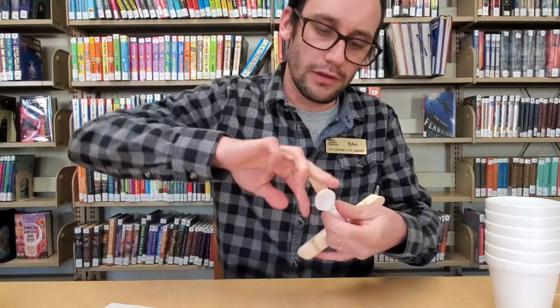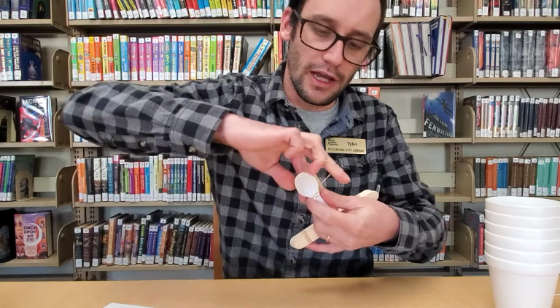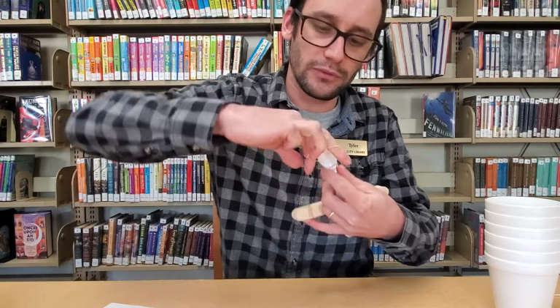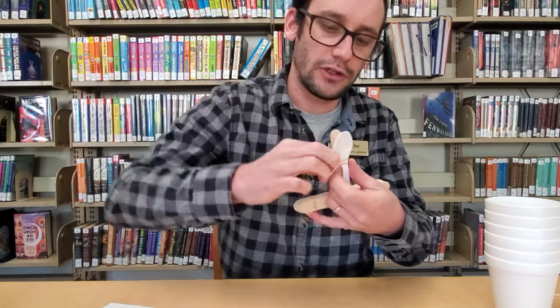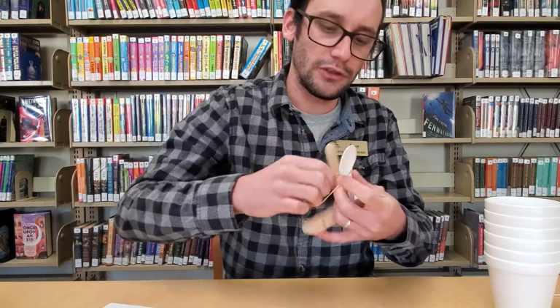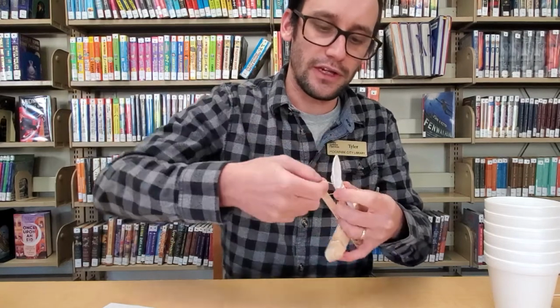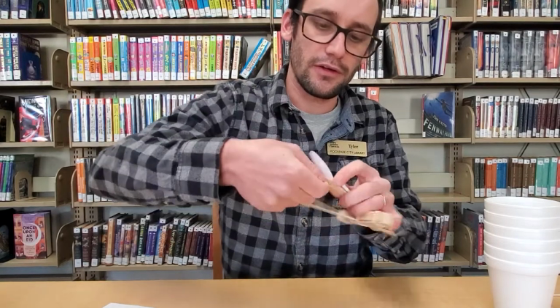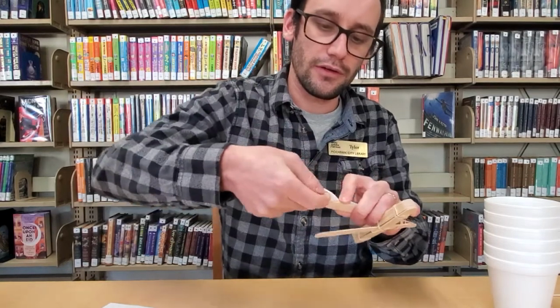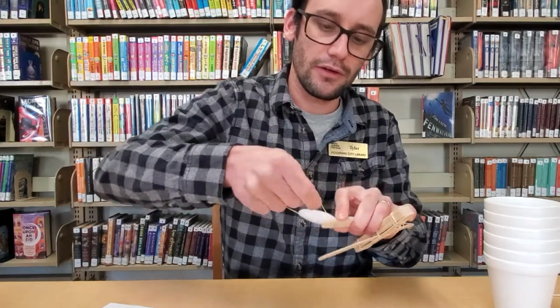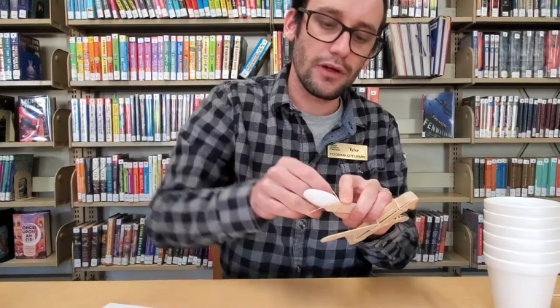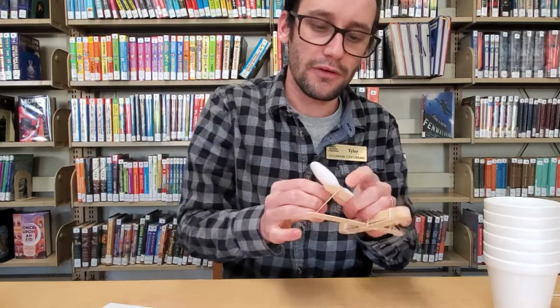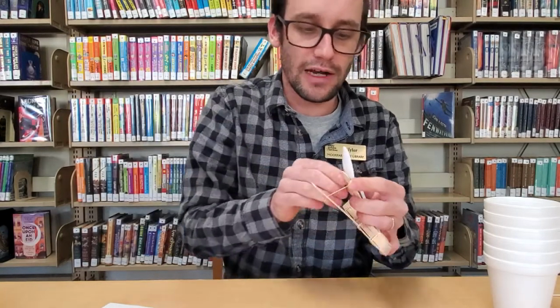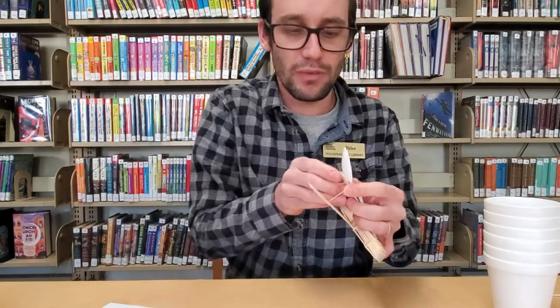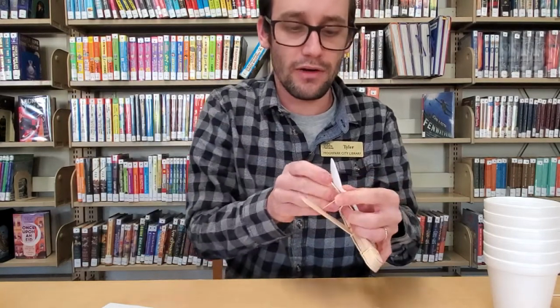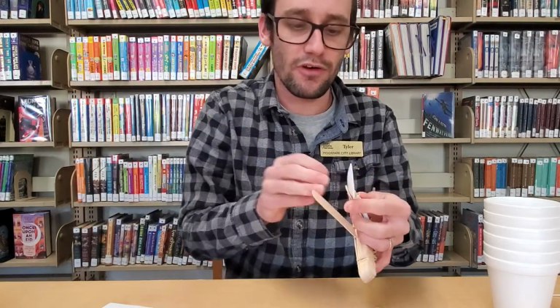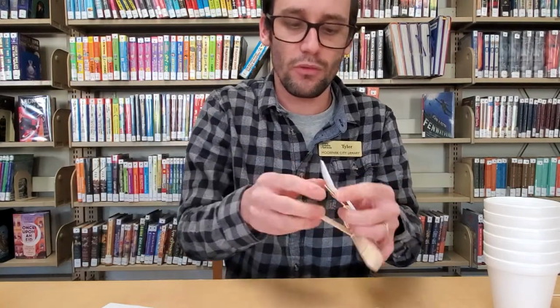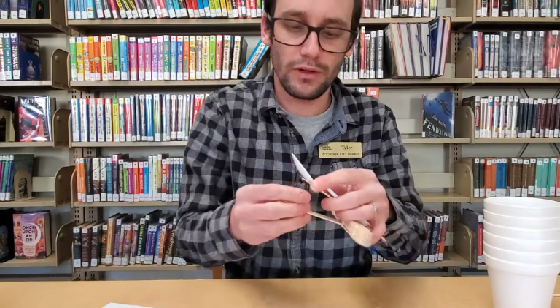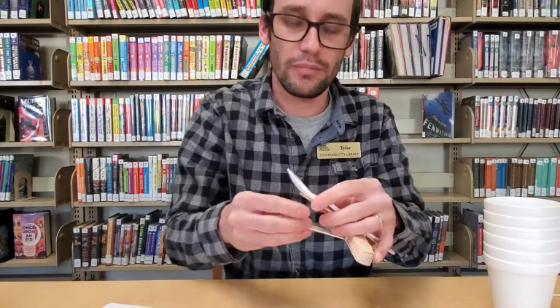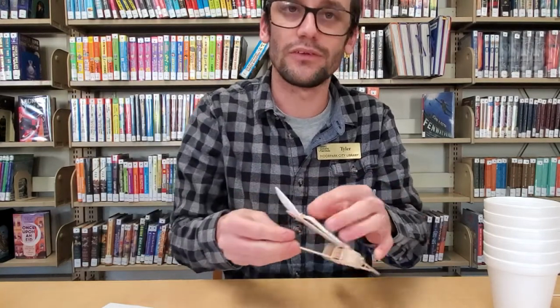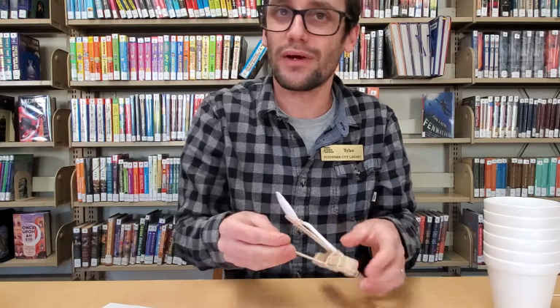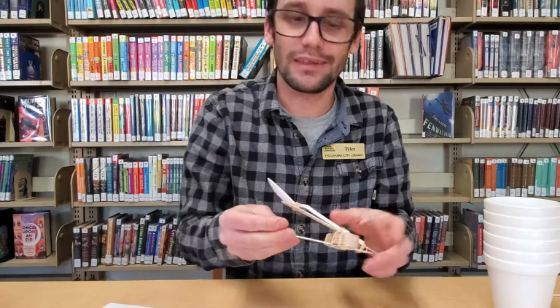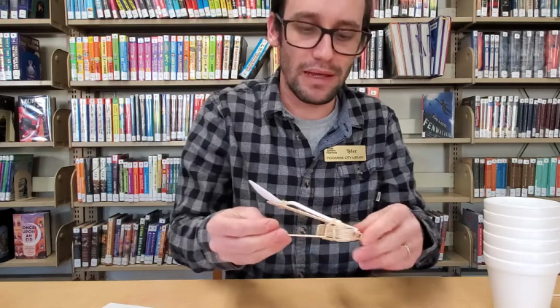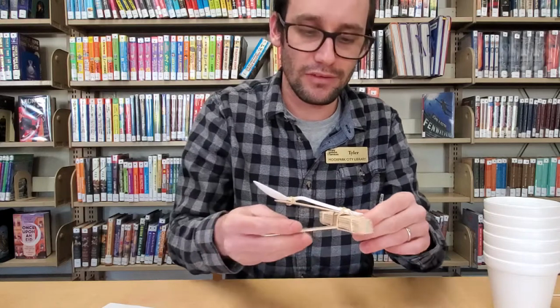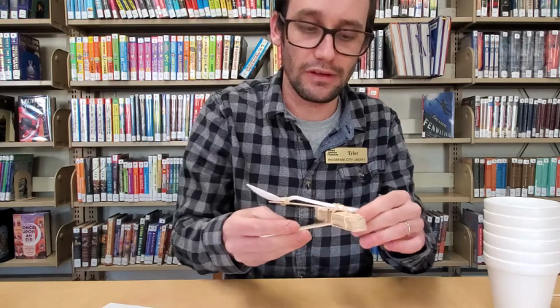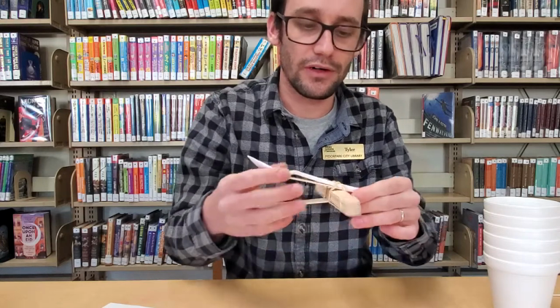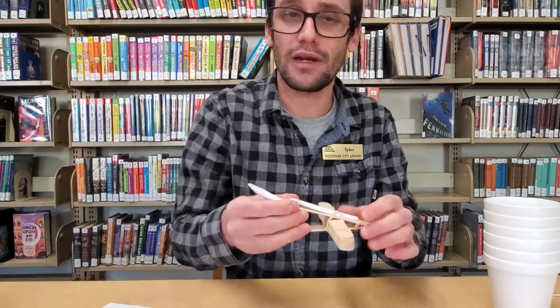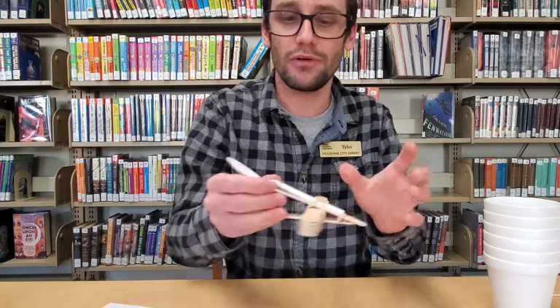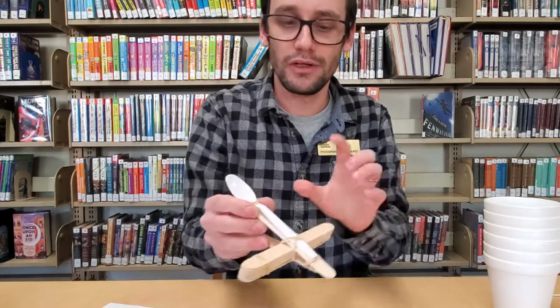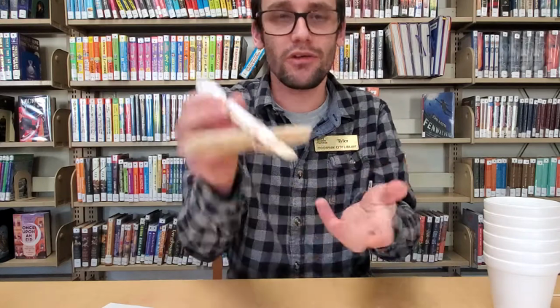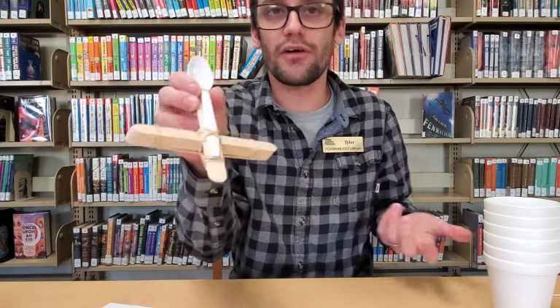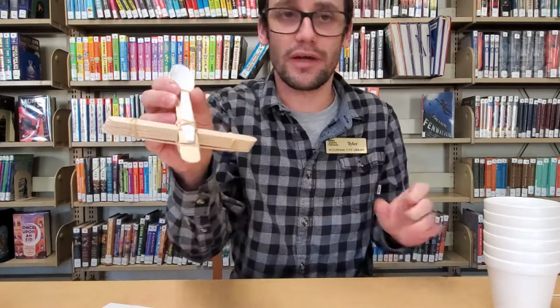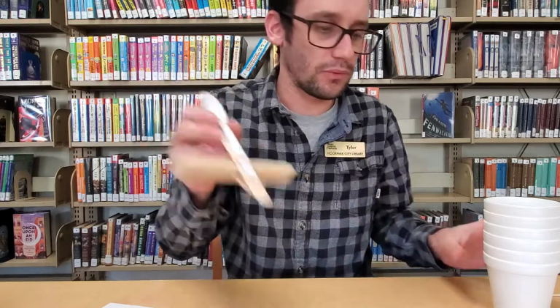I also encourage you to use any coloring crafts you might have at home — colored pencils, crayons, paint, glitter, what have you — to decorate your catapult.